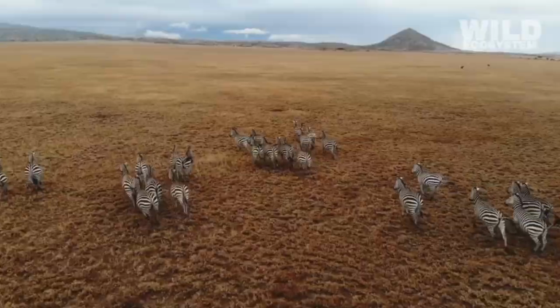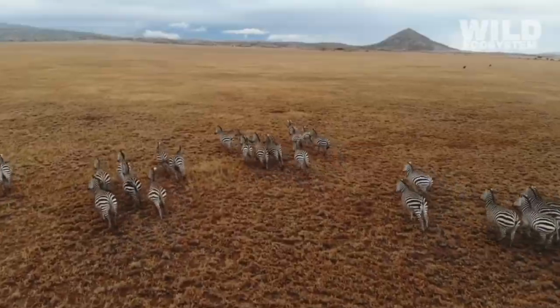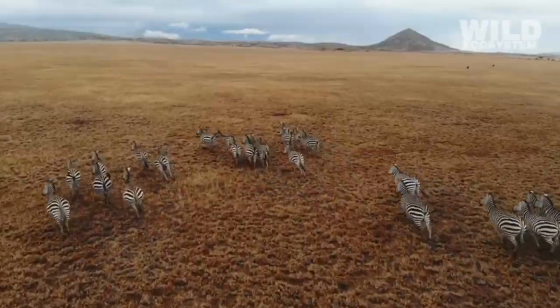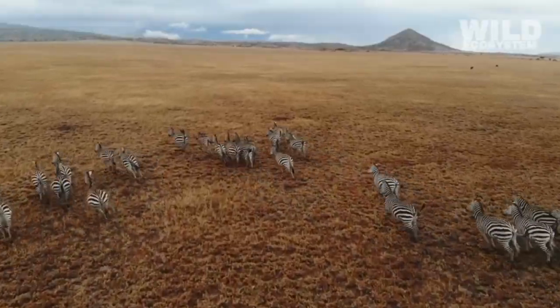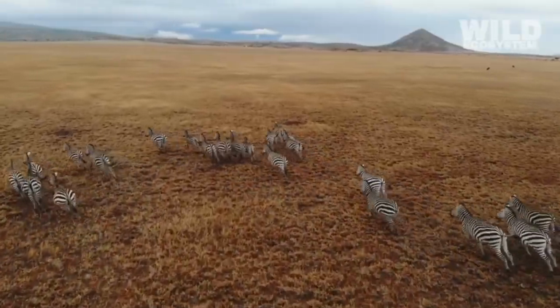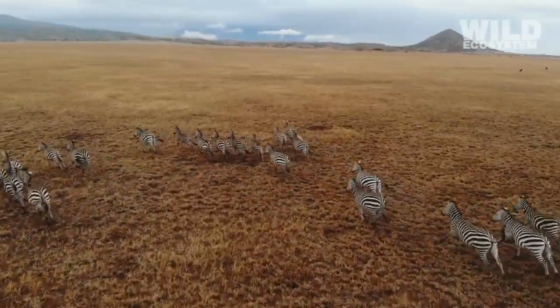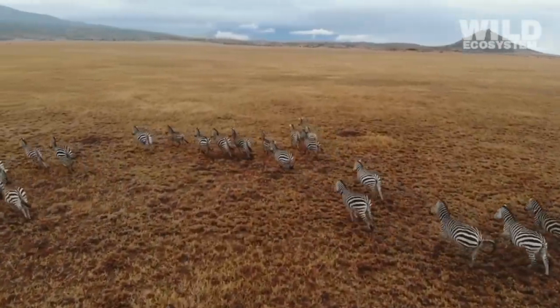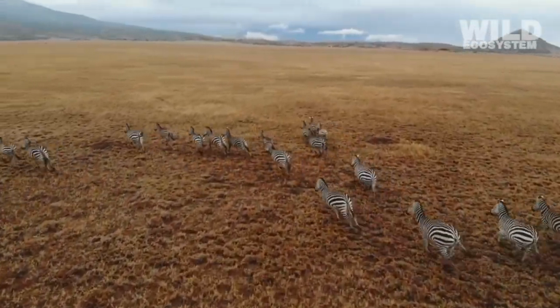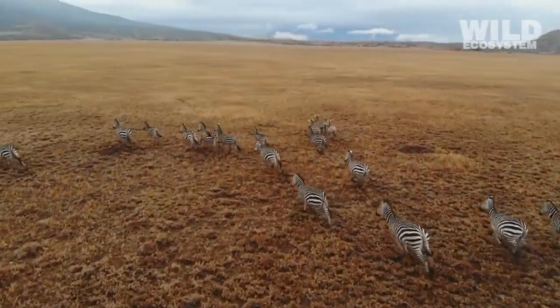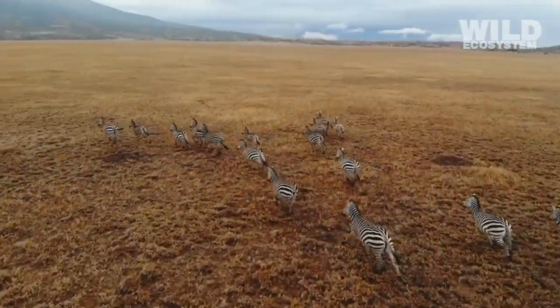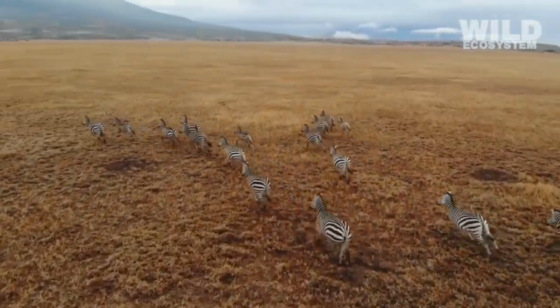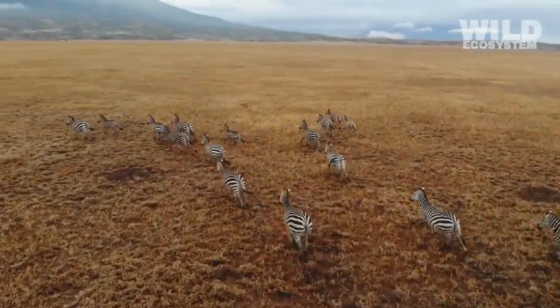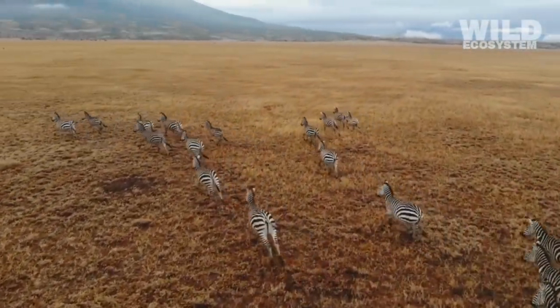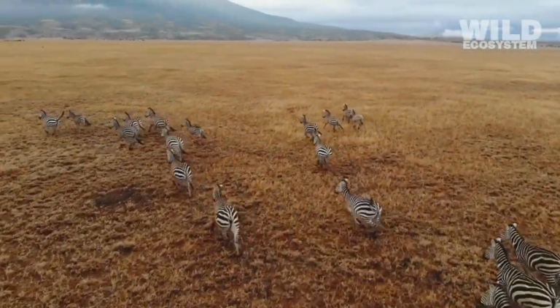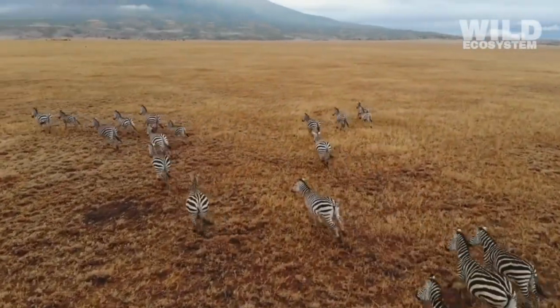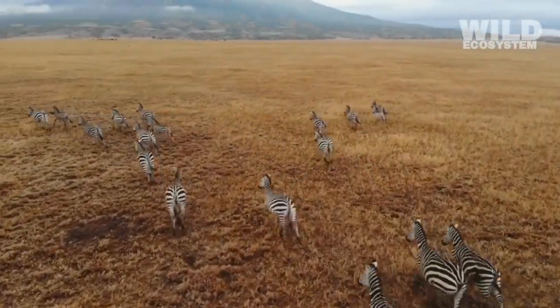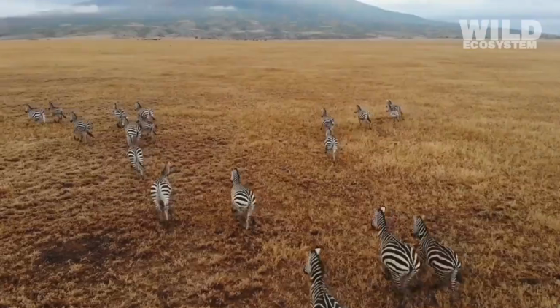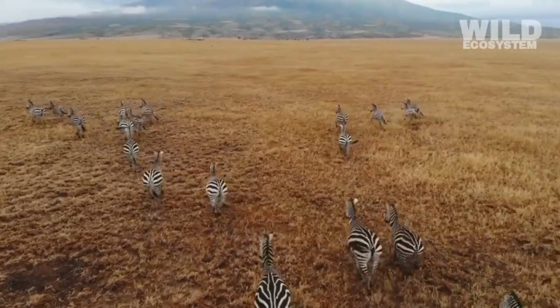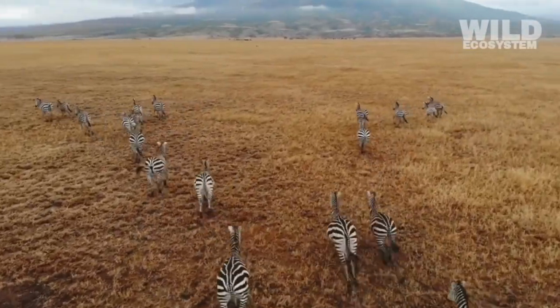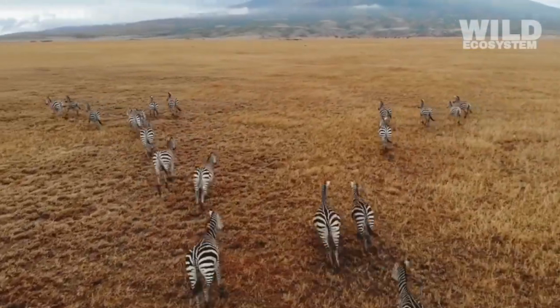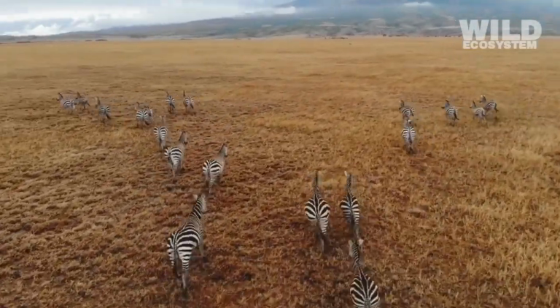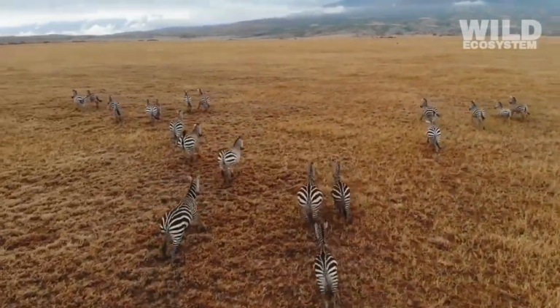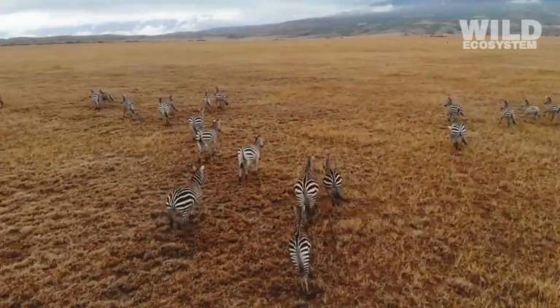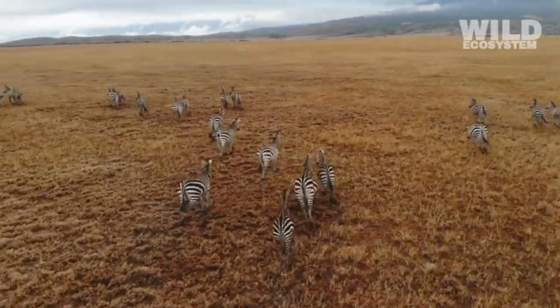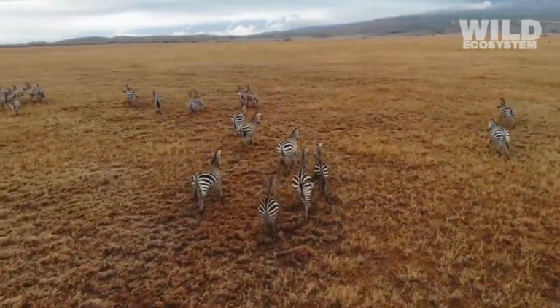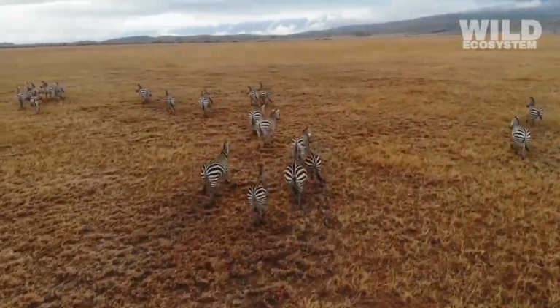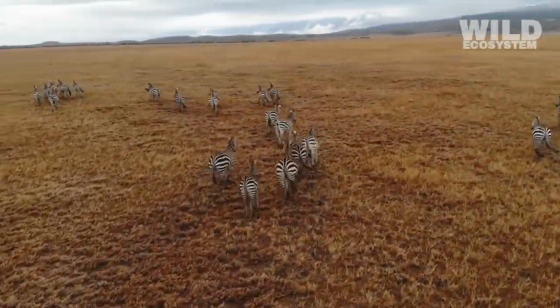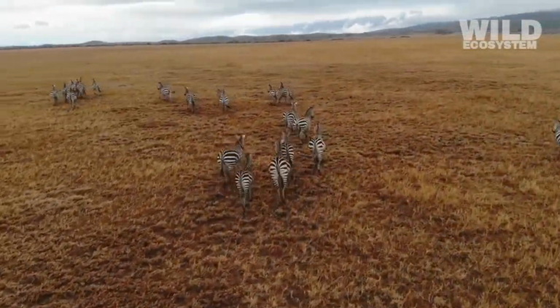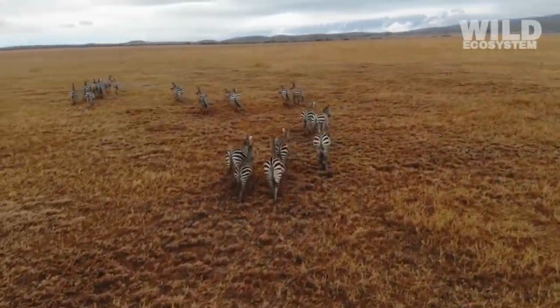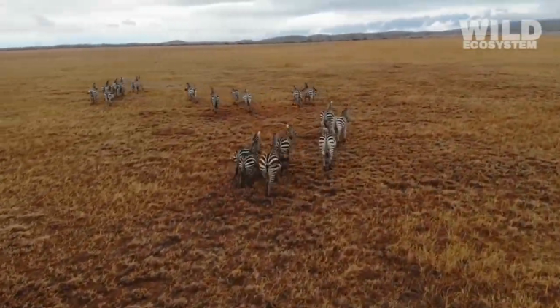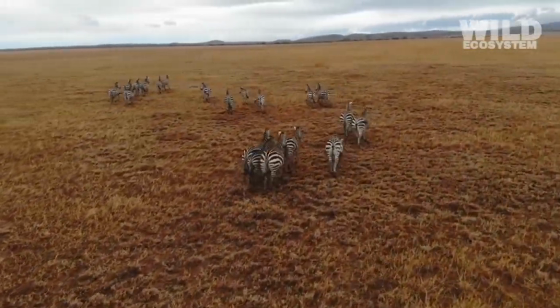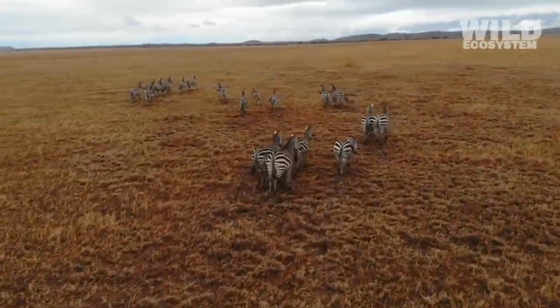Stripes may also confuse predators through a phenomenon known as dazzle camouflage. When zebras run in groups, the shifting lines create a flickering, shimmering effect that can disorient animals chasing them.